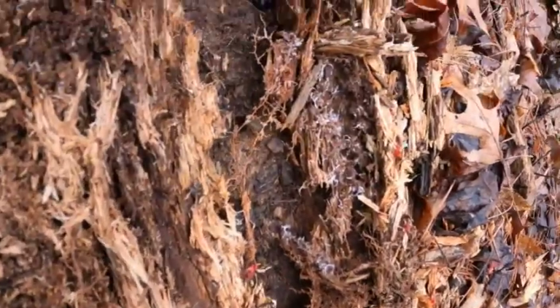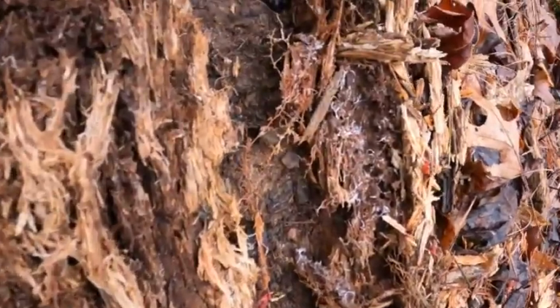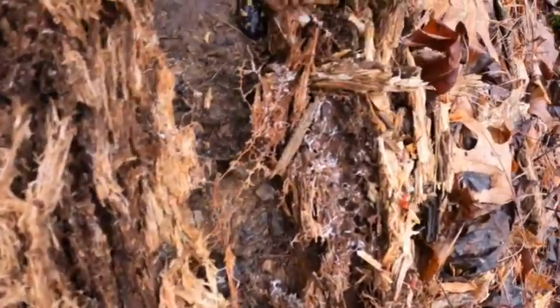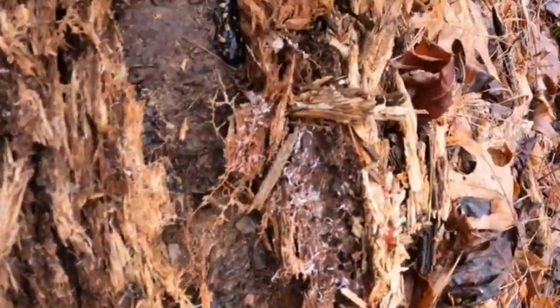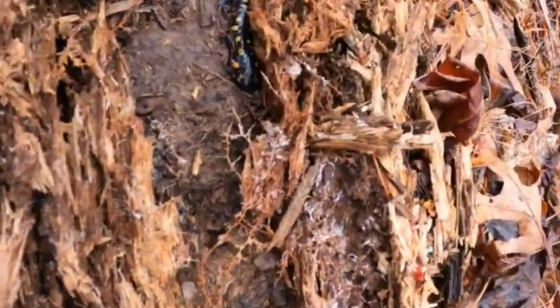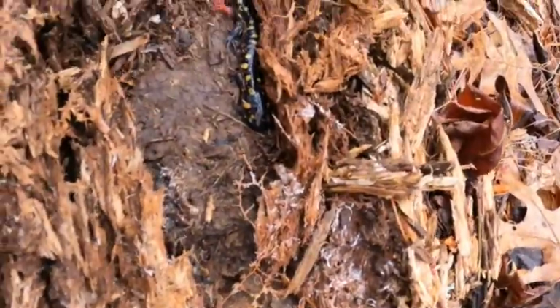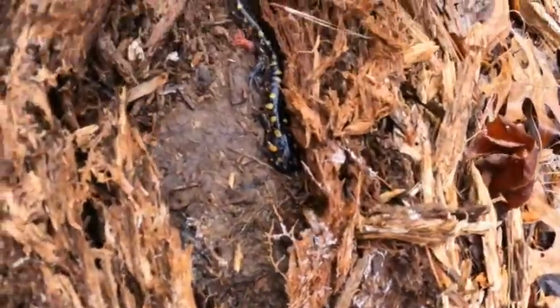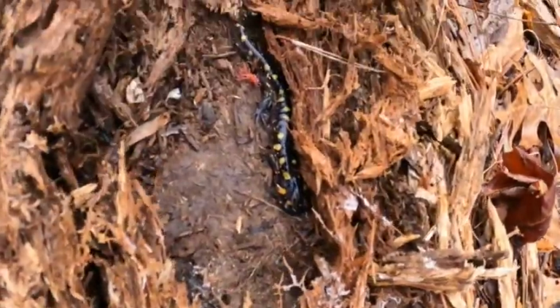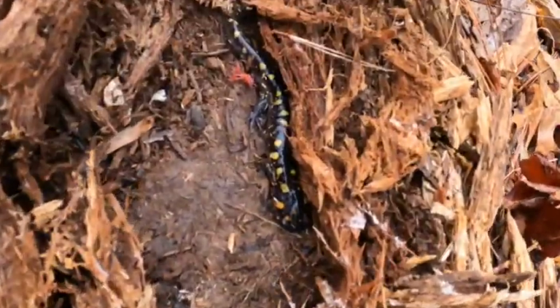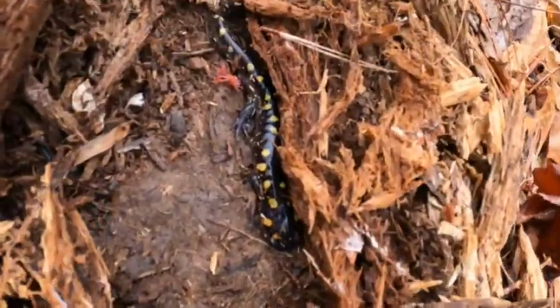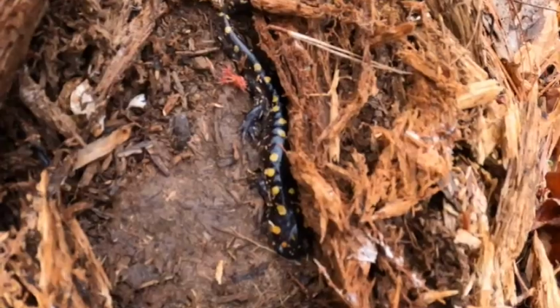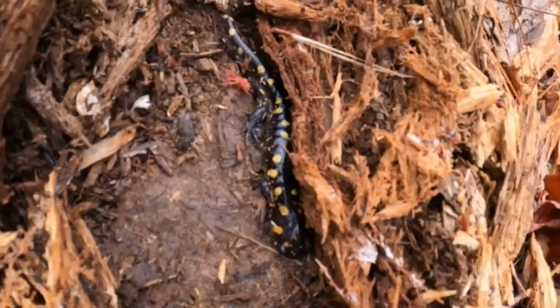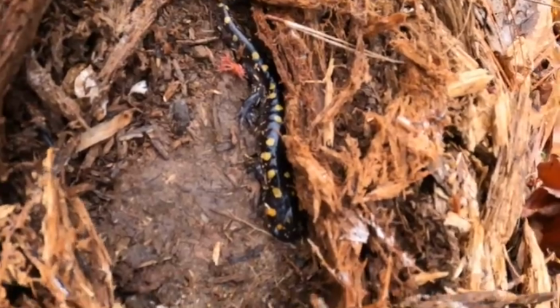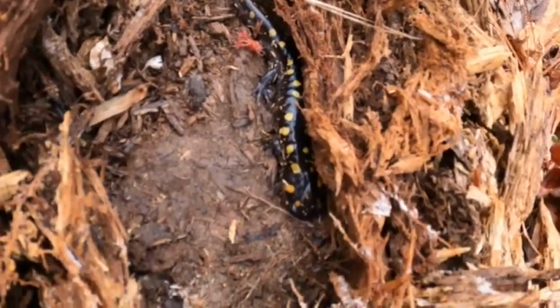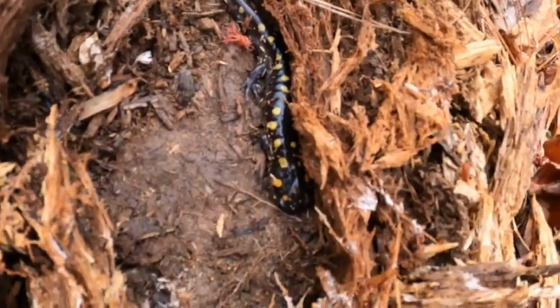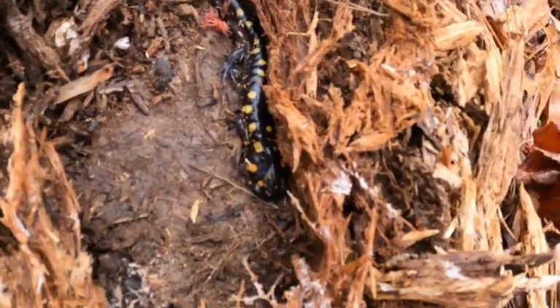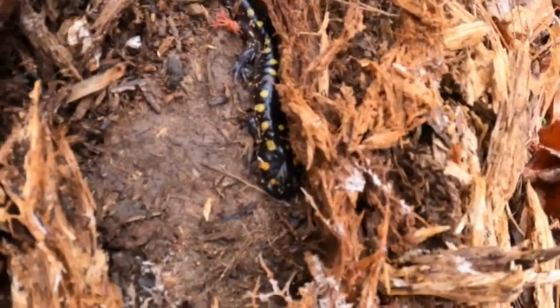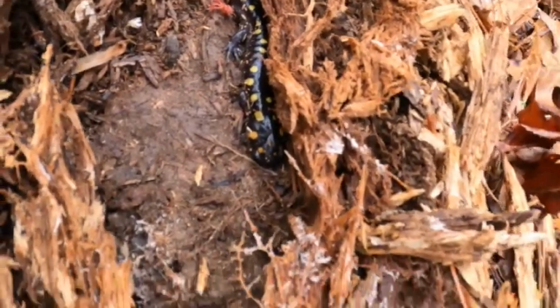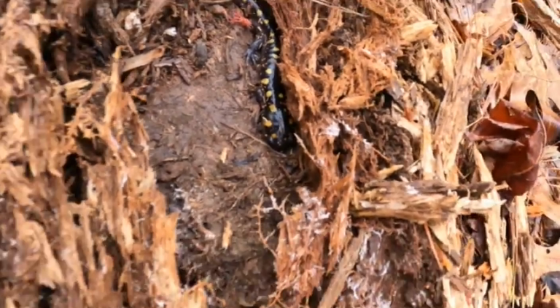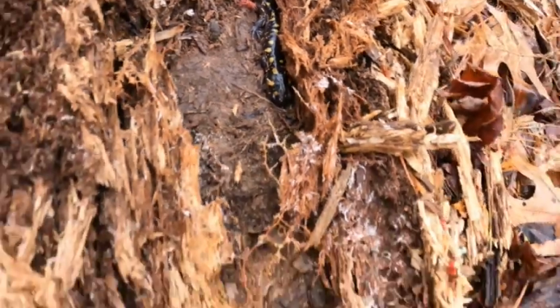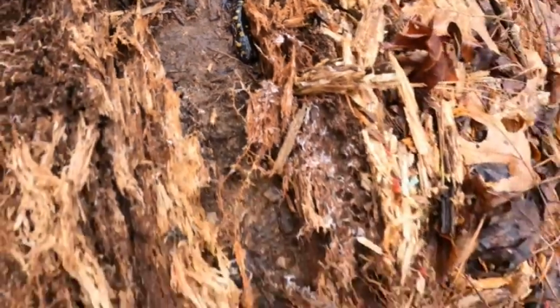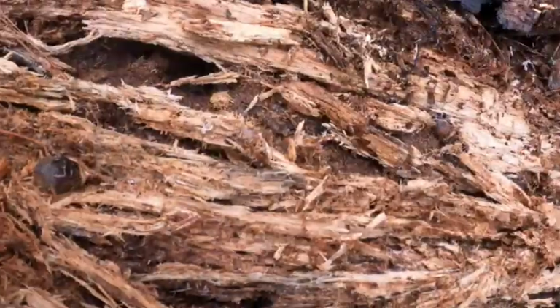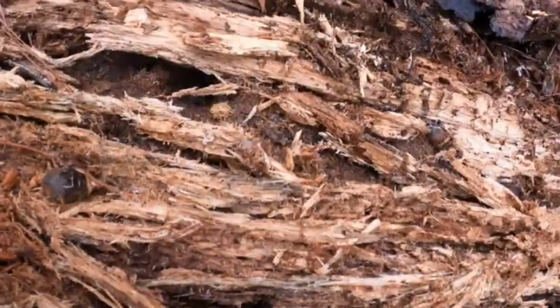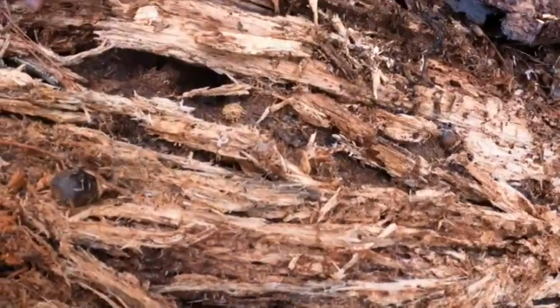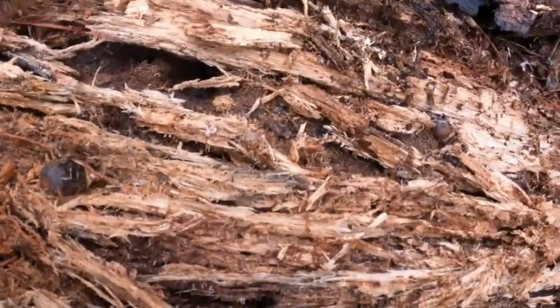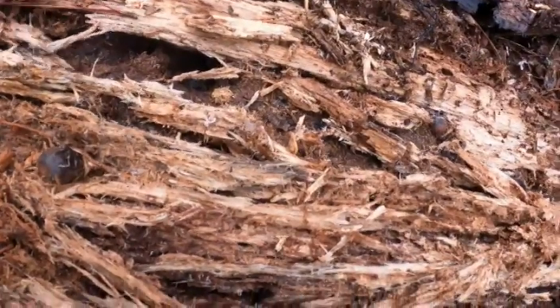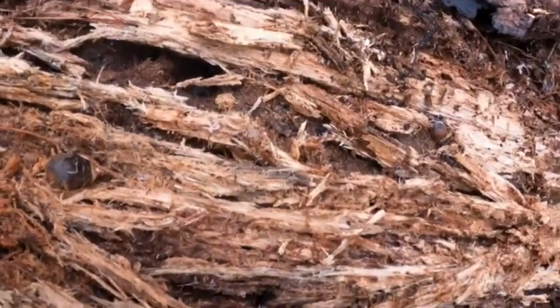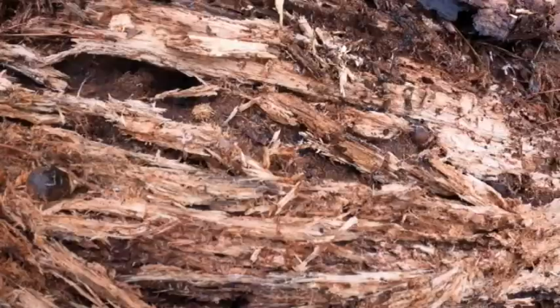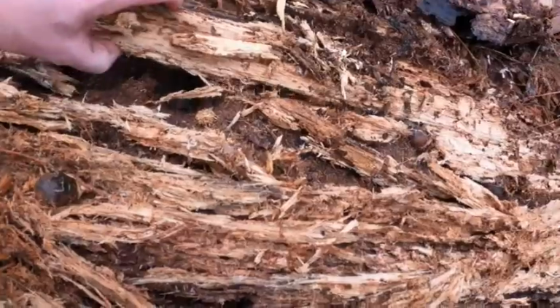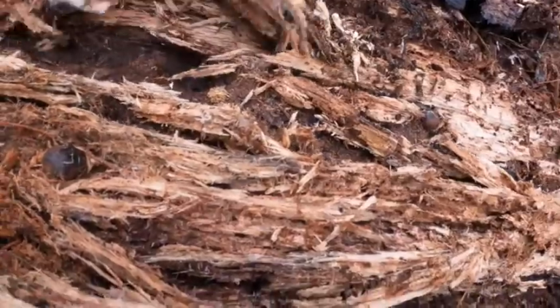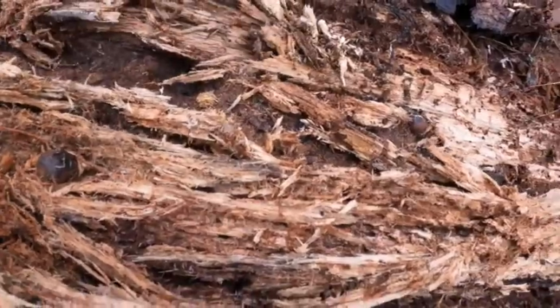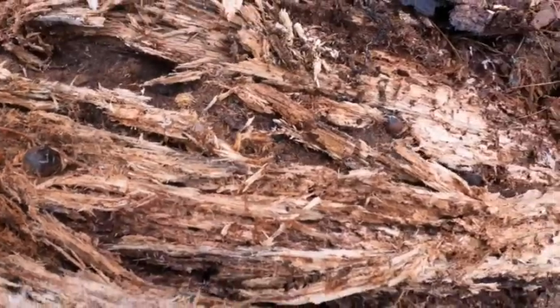There's the spotted. Beautiful, beautiful. Some other ones down here — pretty sure they're salamanders.